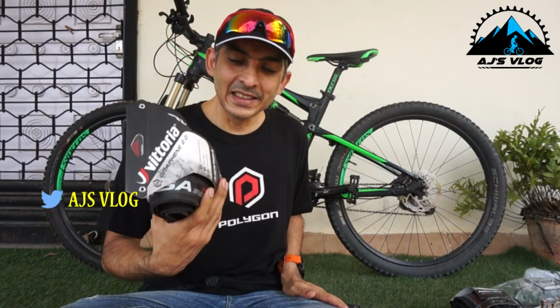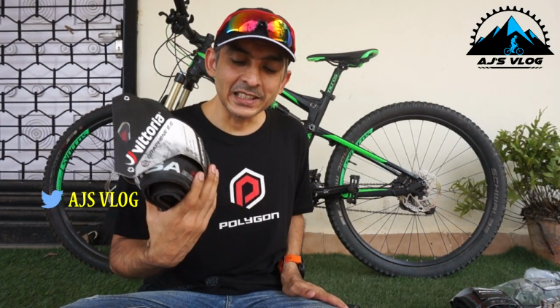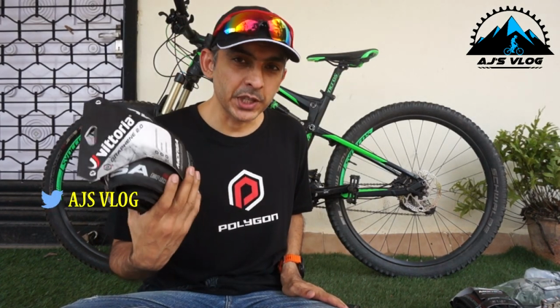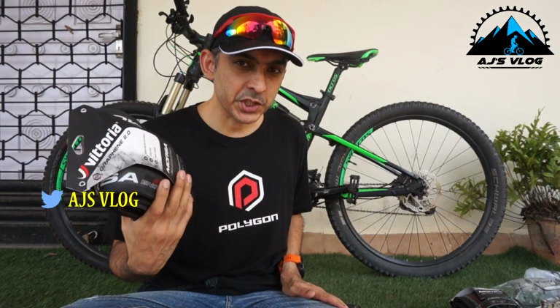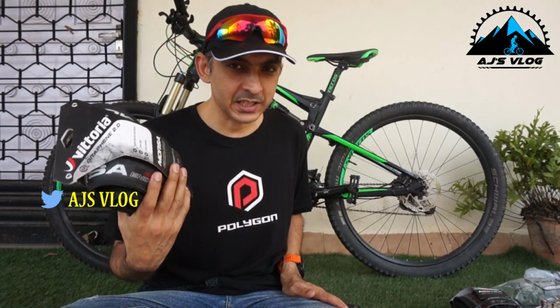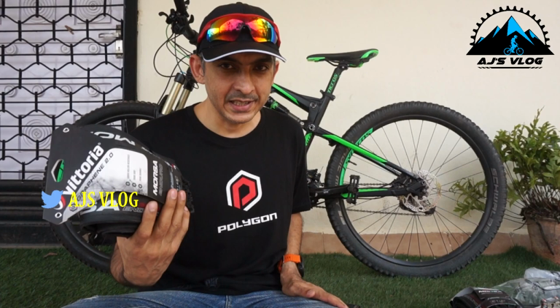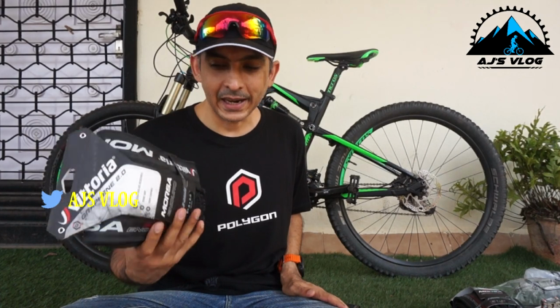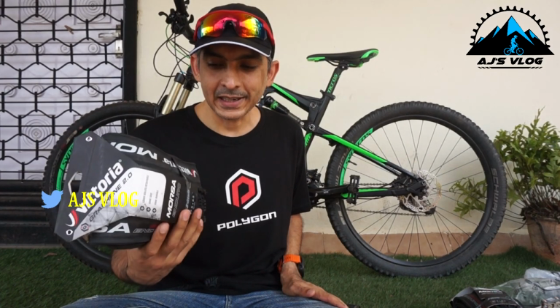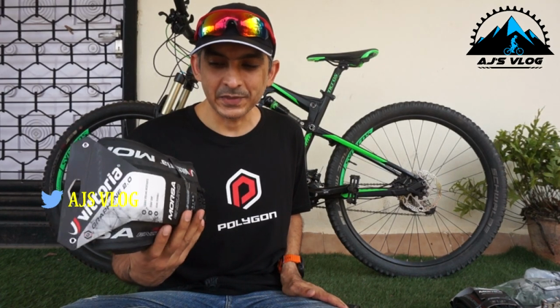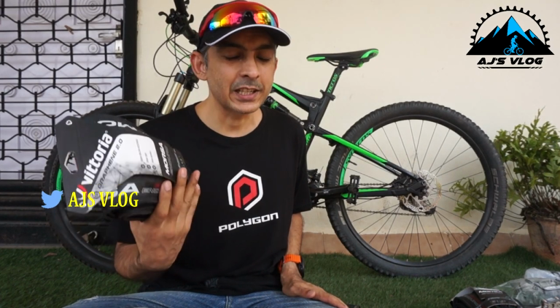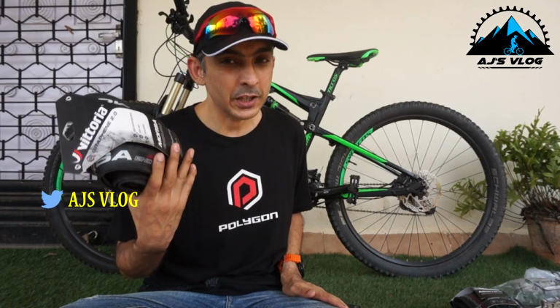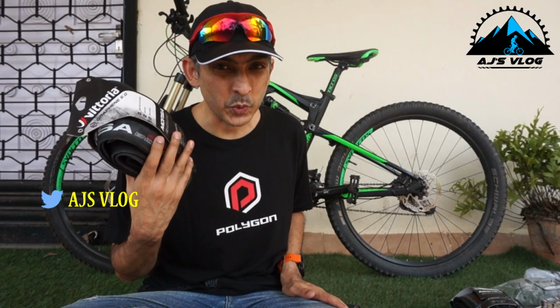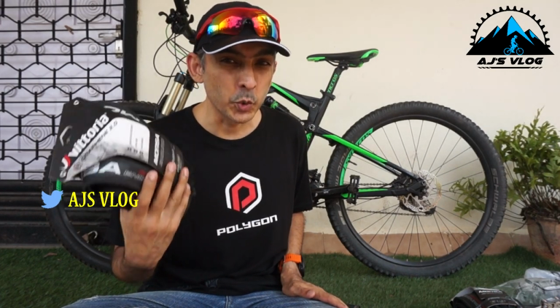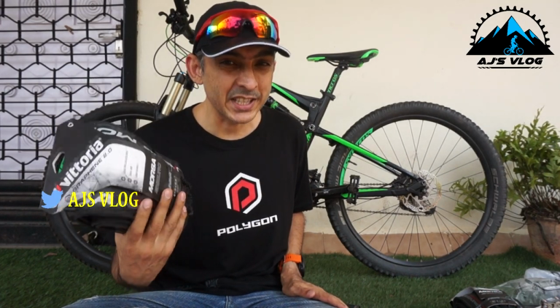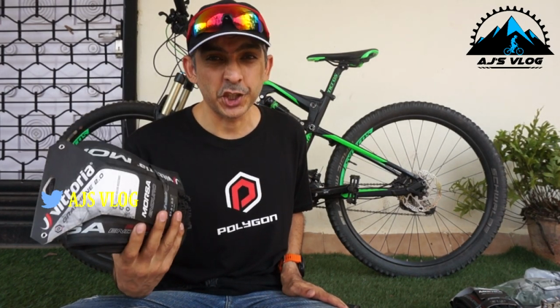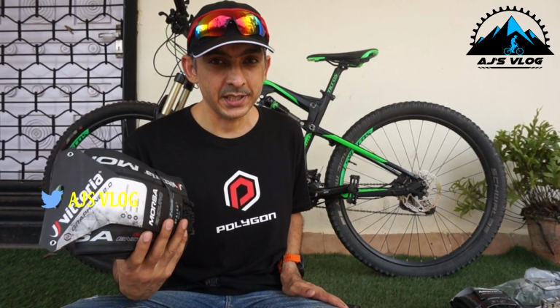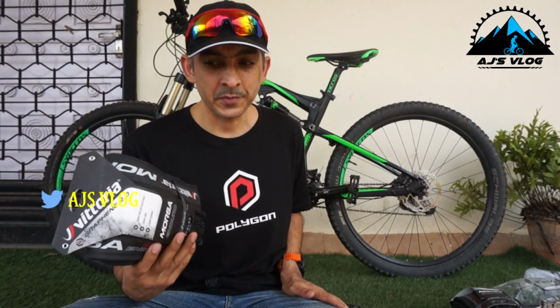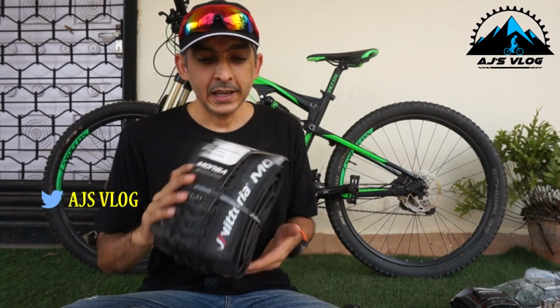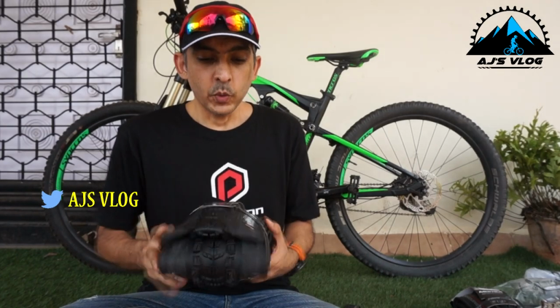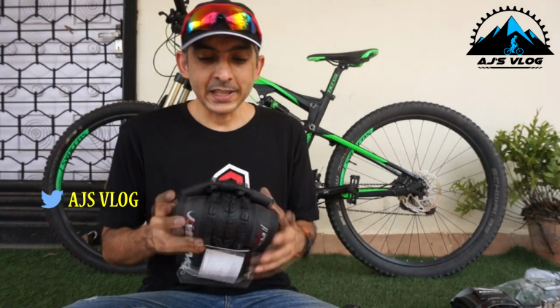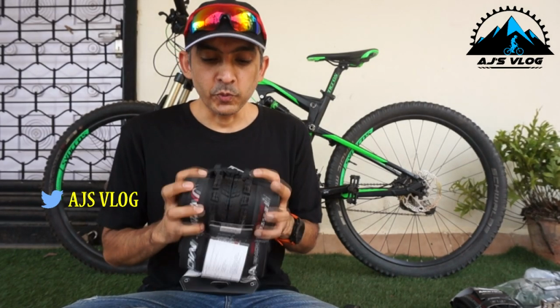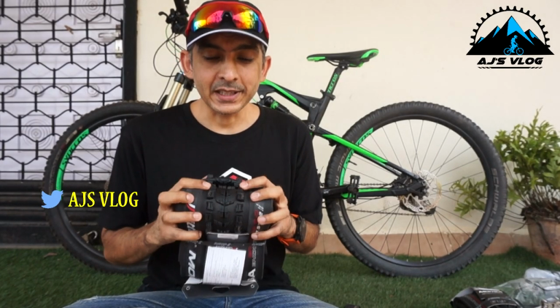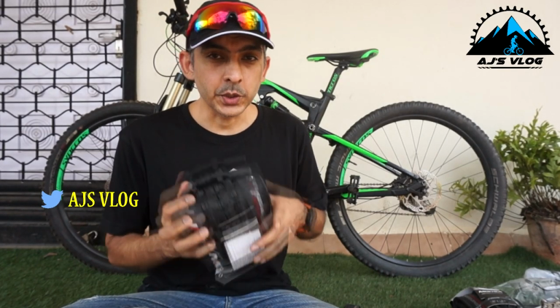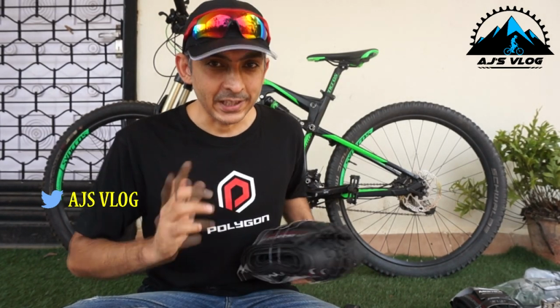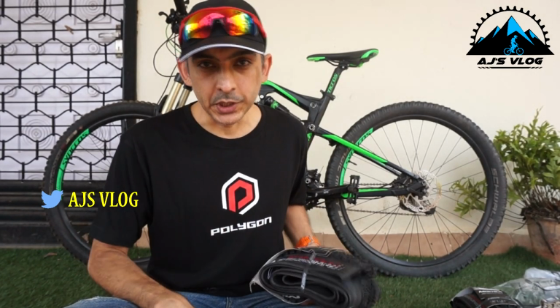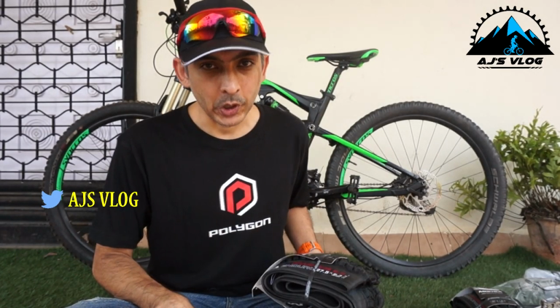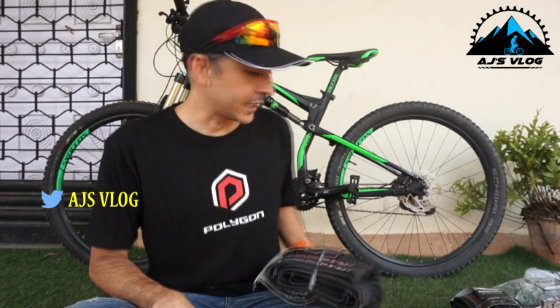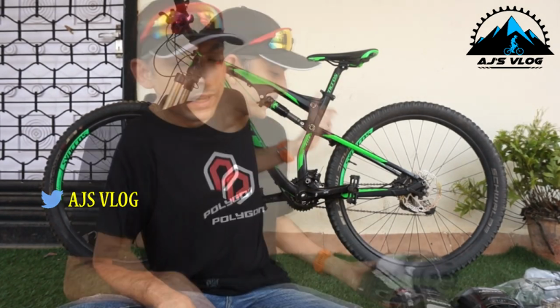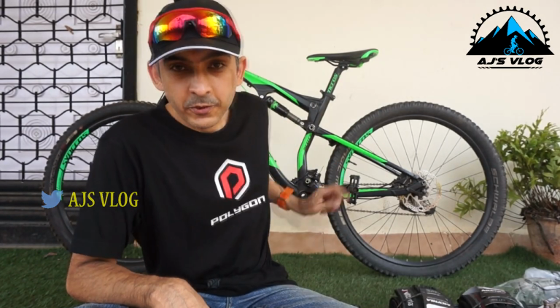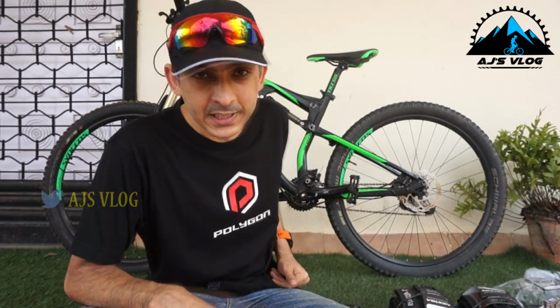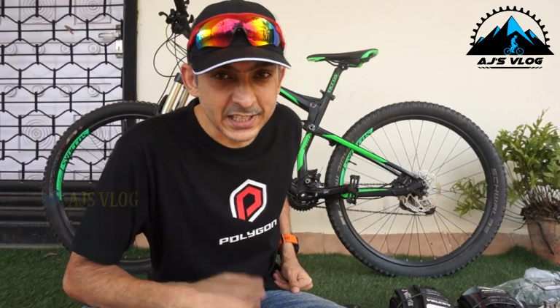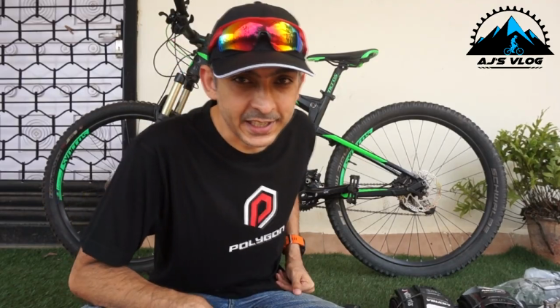These are the Vittoria Morsa series and they are 2.3 inch tires with a nice wide tread, so I will get good grip on the trail. First, let's change the tires.